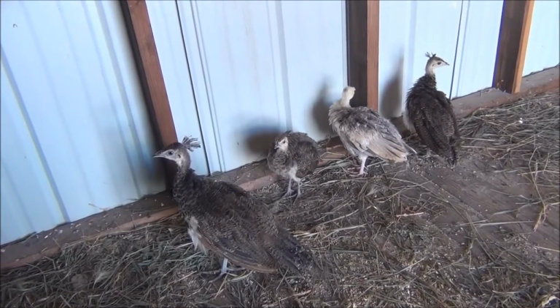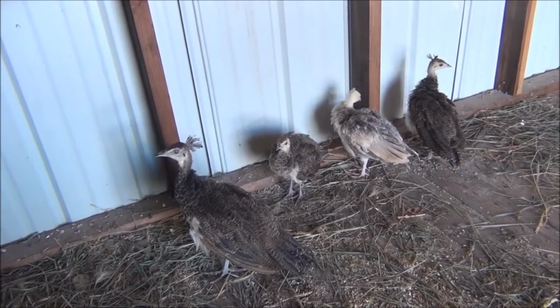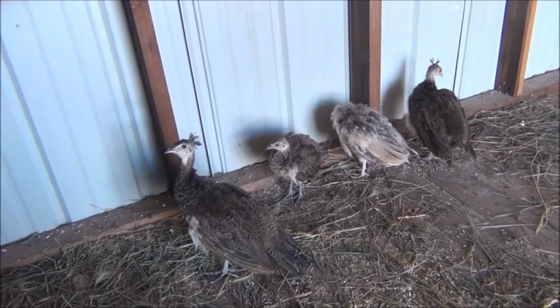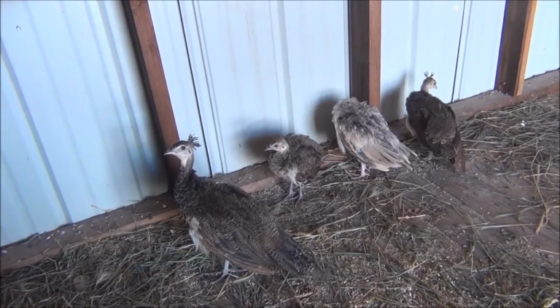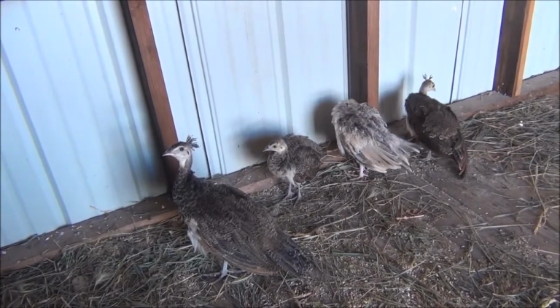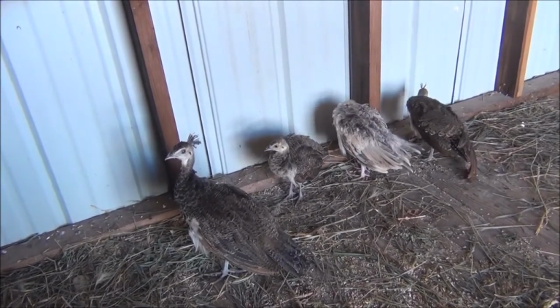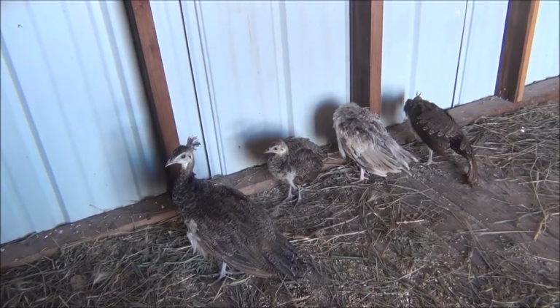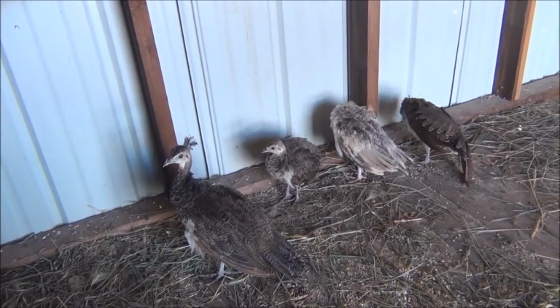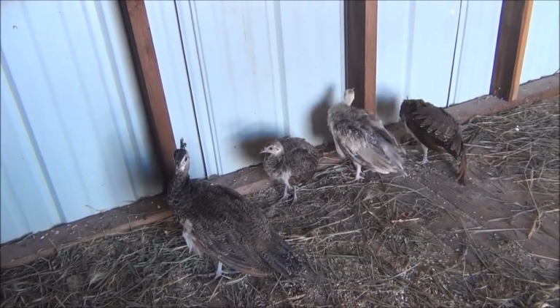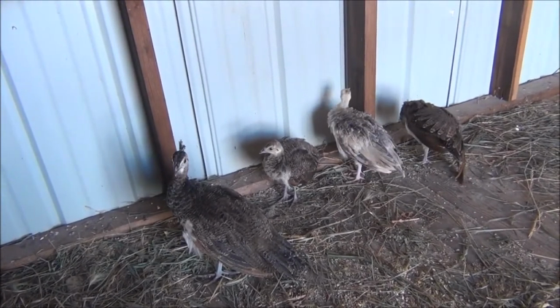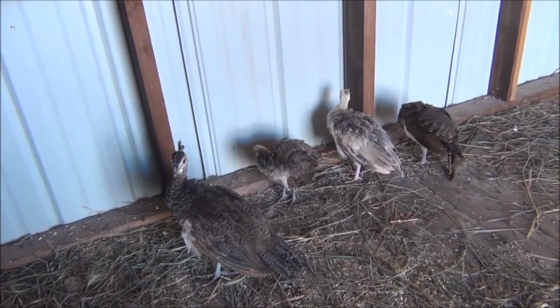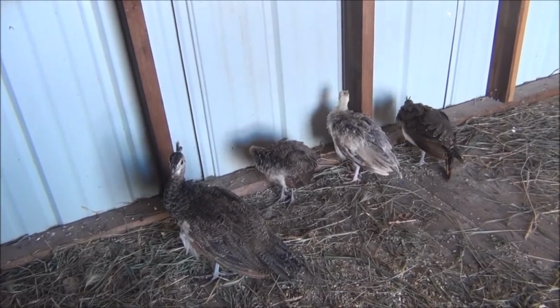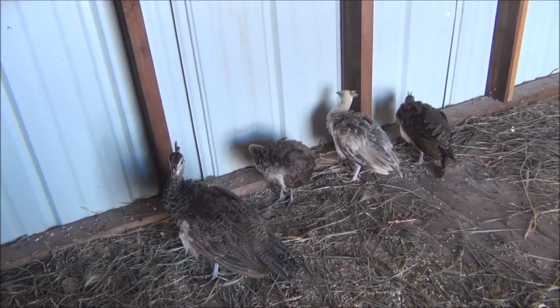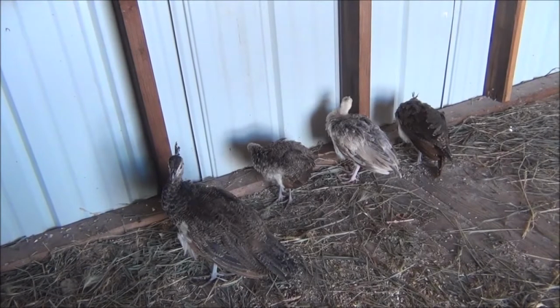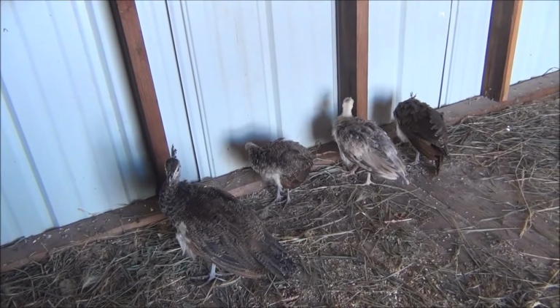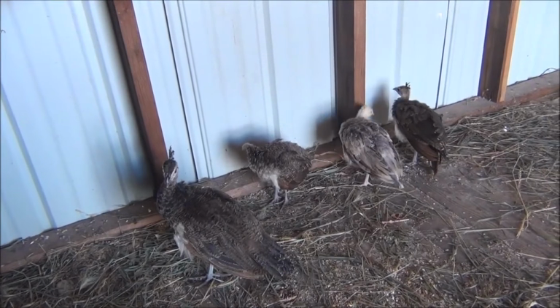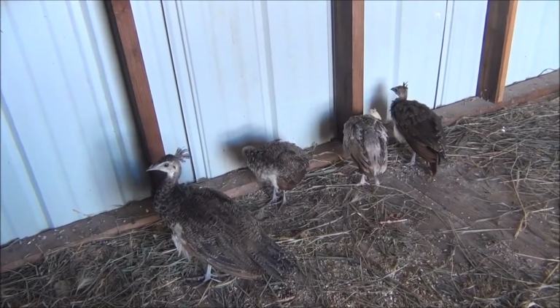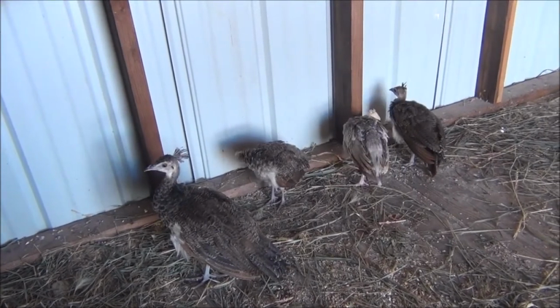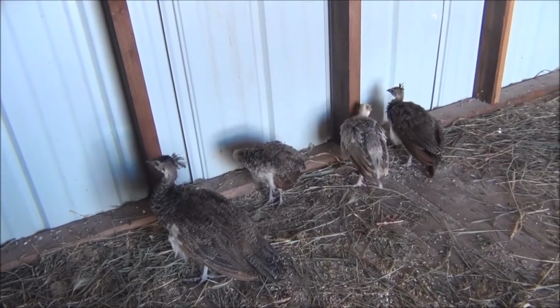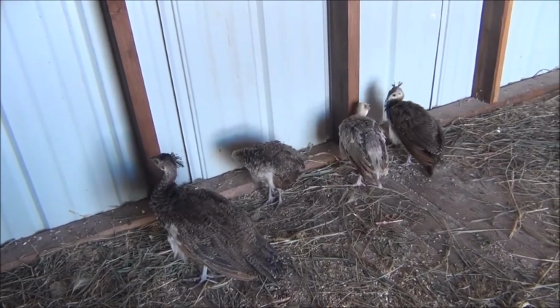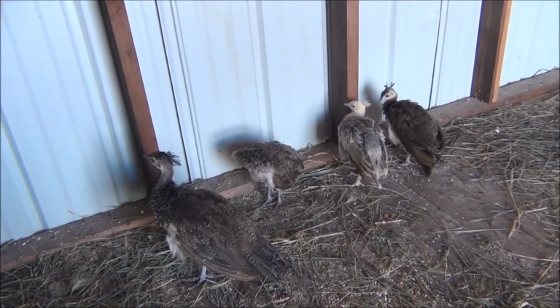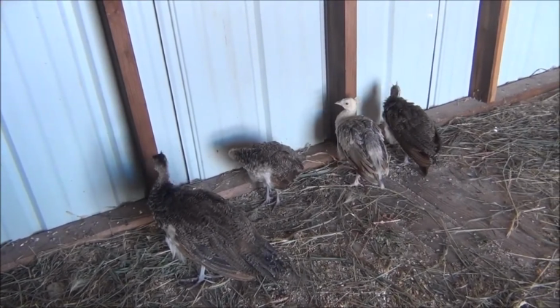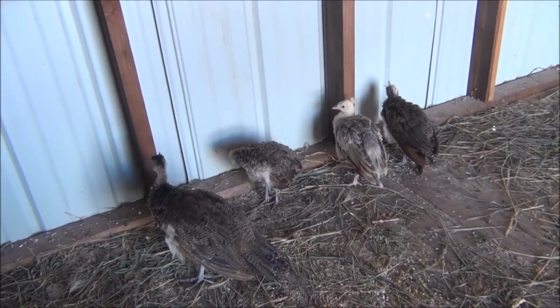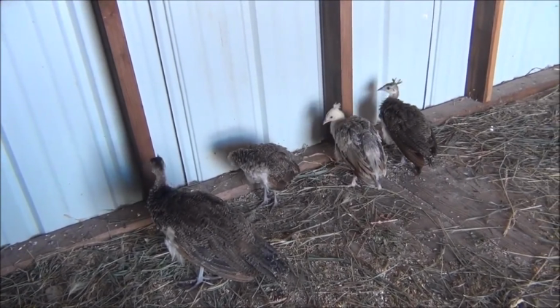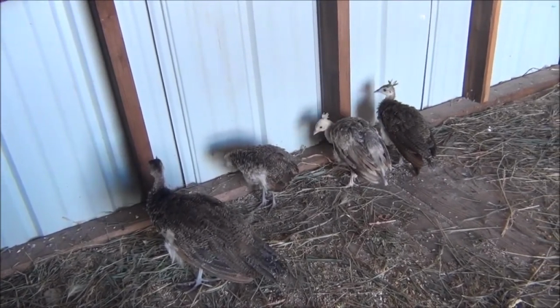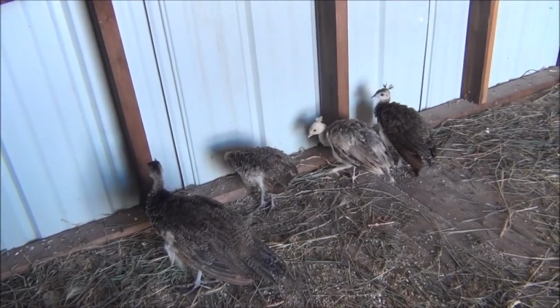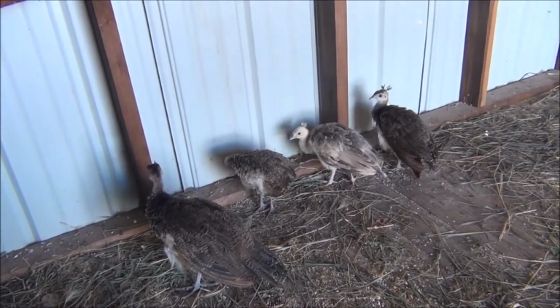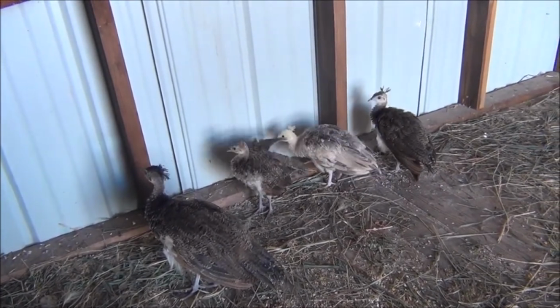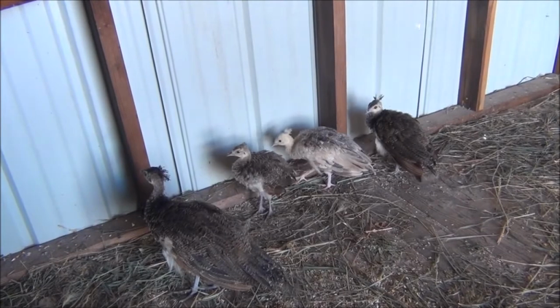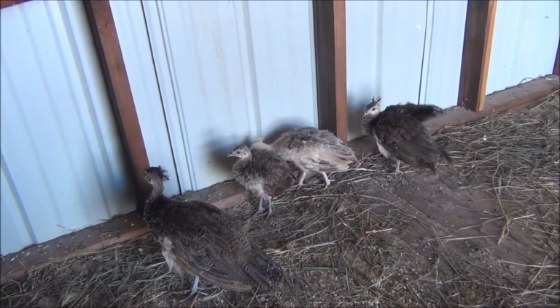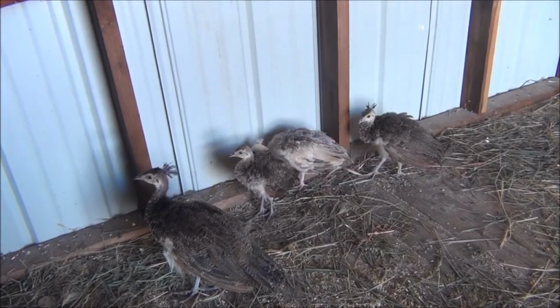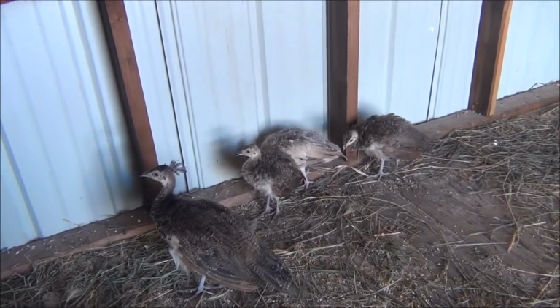As most of you probably know, we're hoping we got a male and a female in here, and I think we do — but only time will tell. I just wanted to share that with you and let you watch them for a little bit.